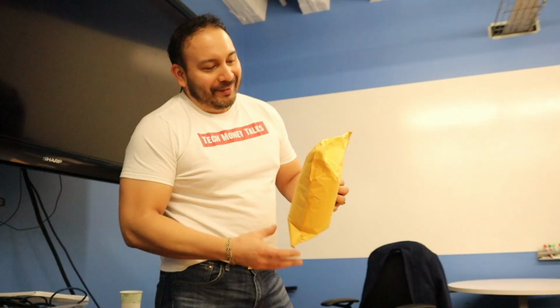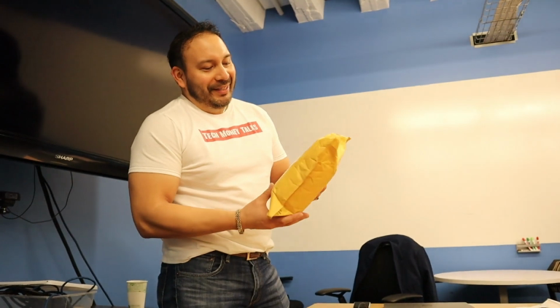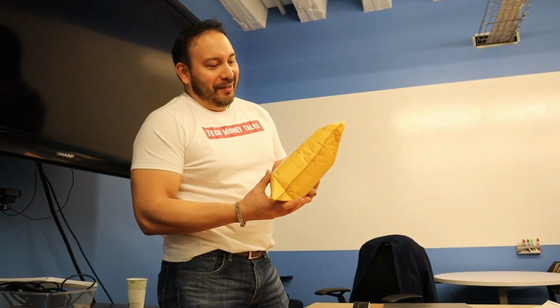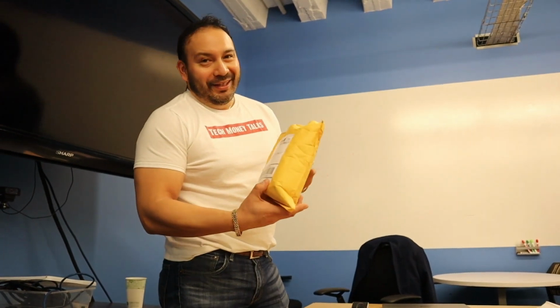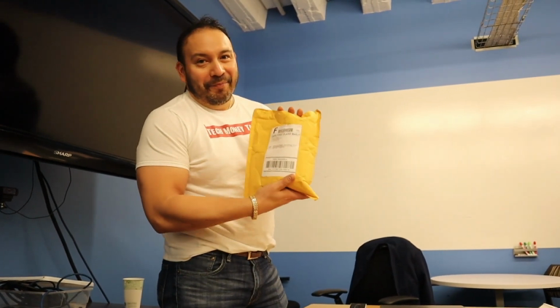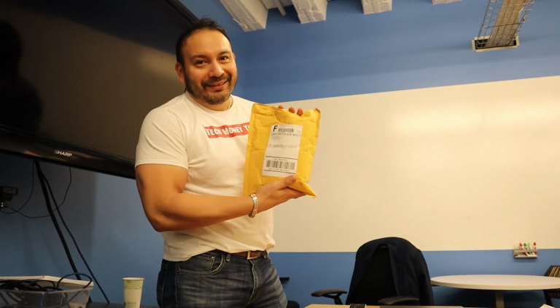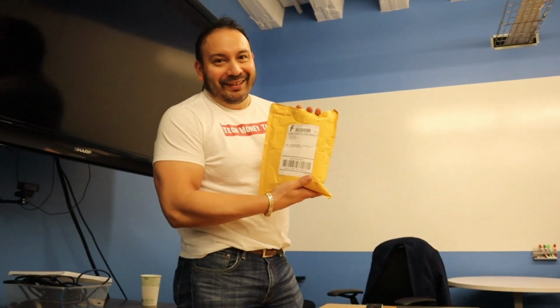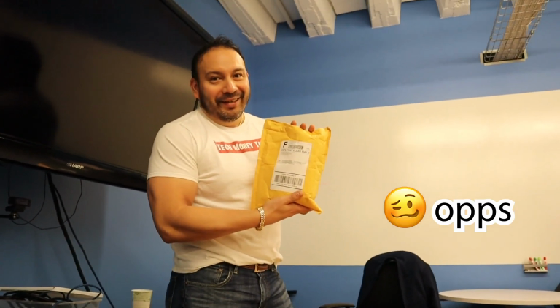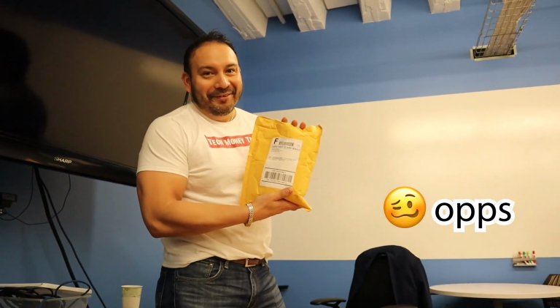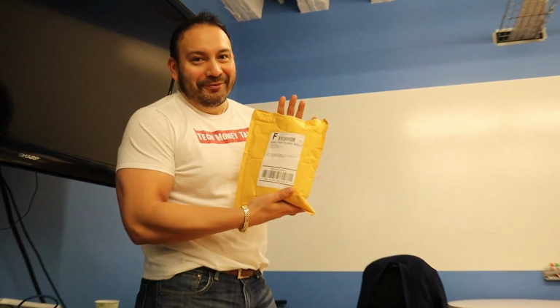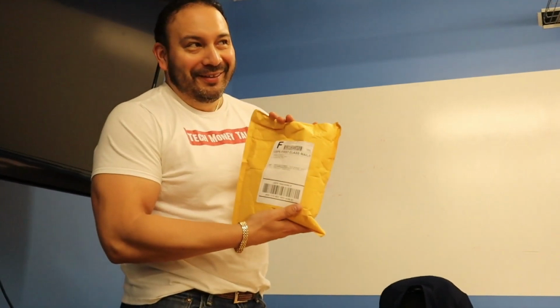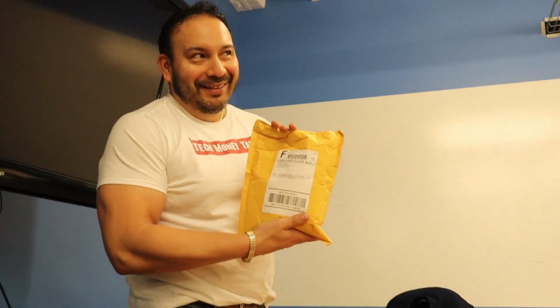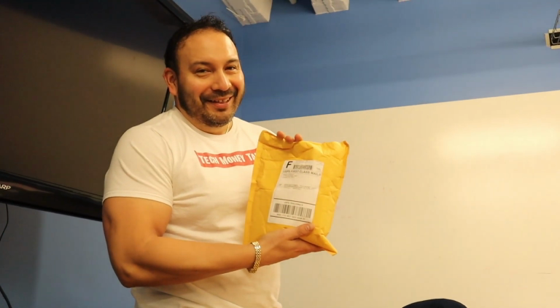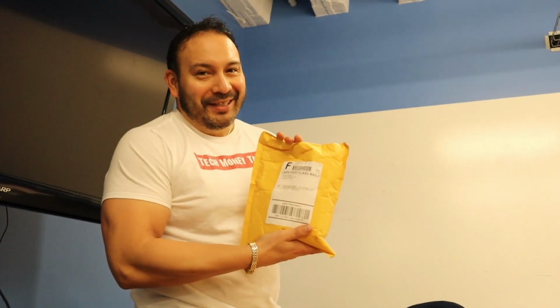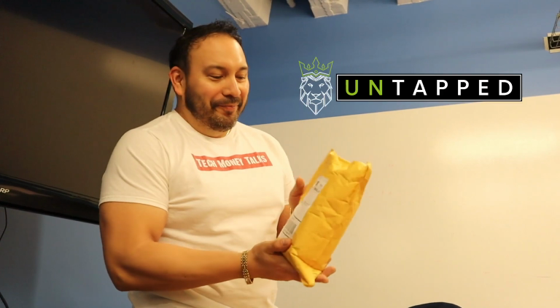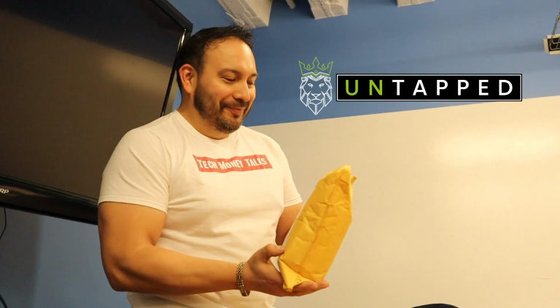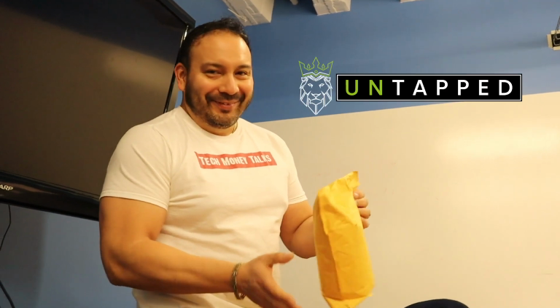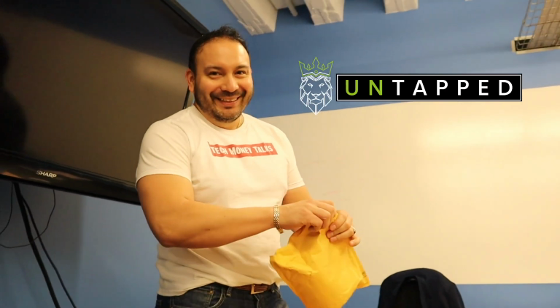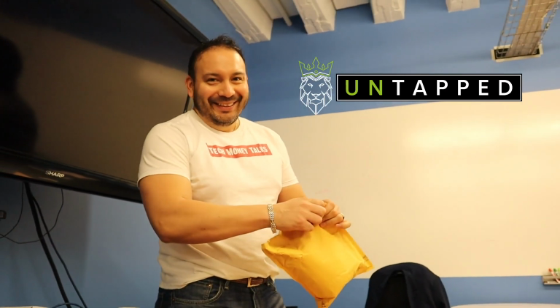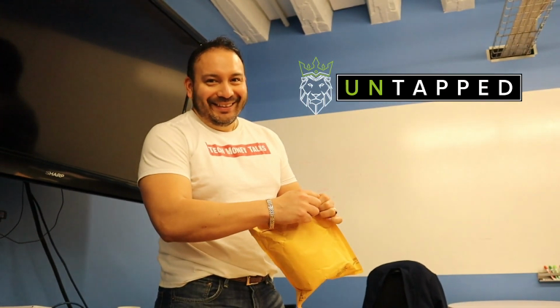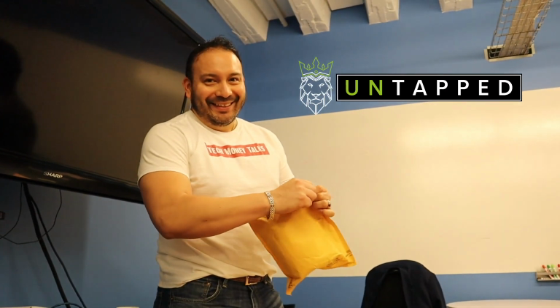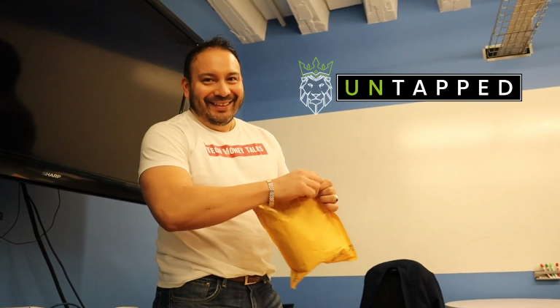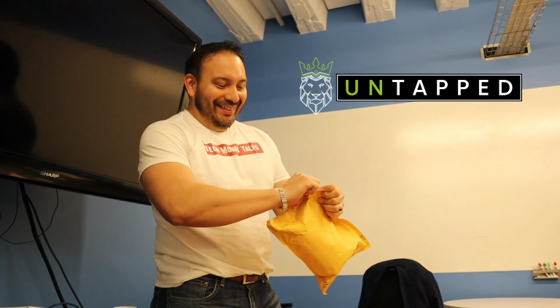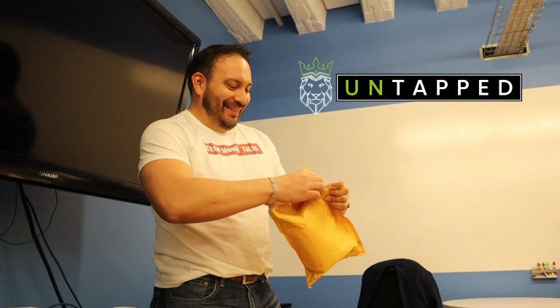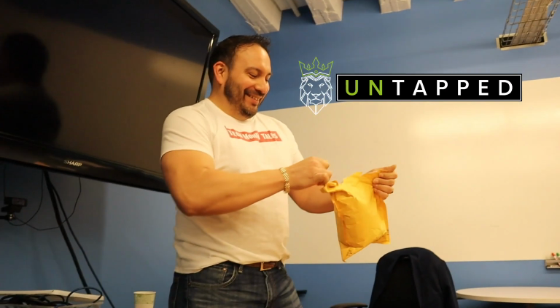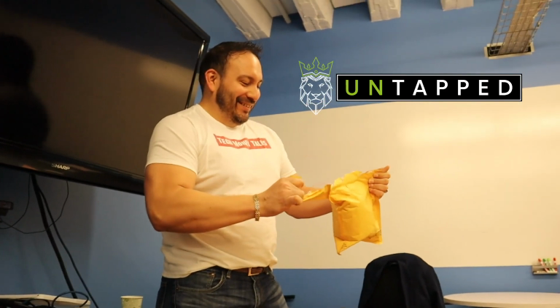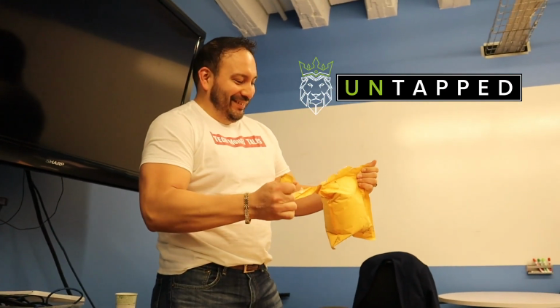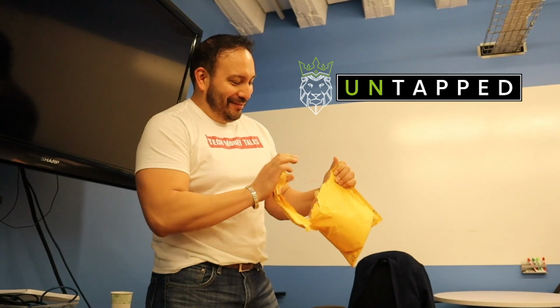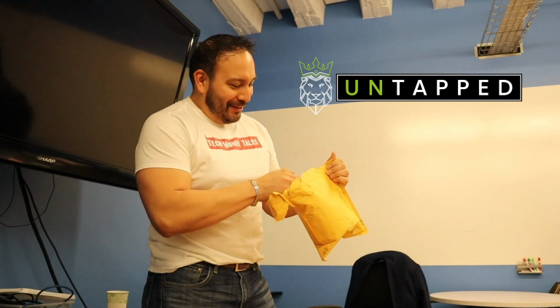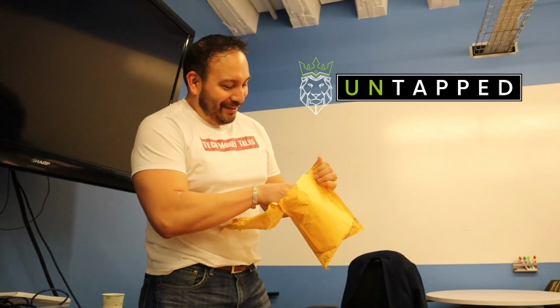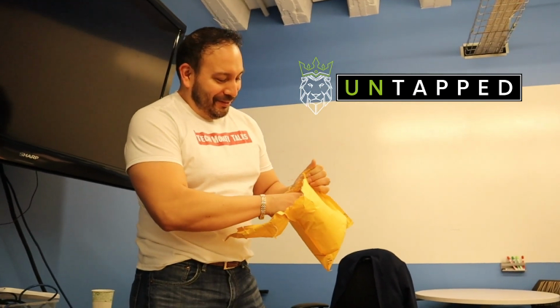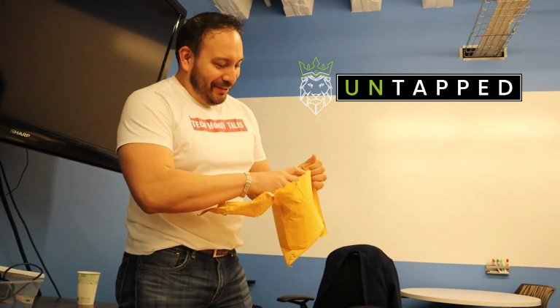All right, this is gonna be the unboxing of Untap. Ready? Untap. All right, let's check it out. Here we go.